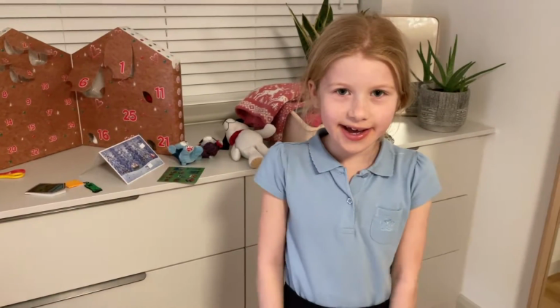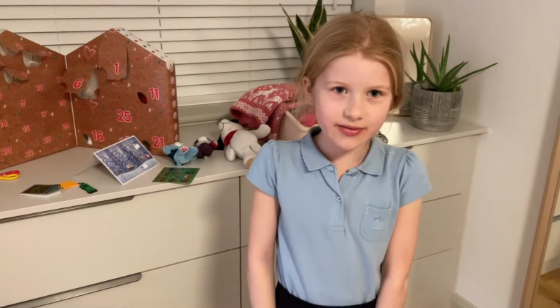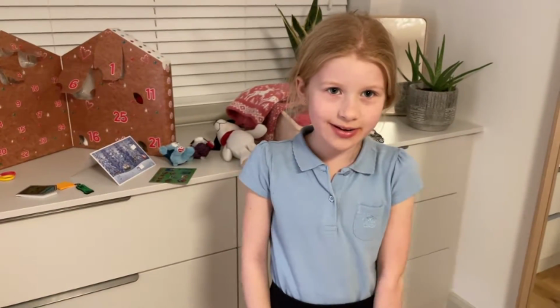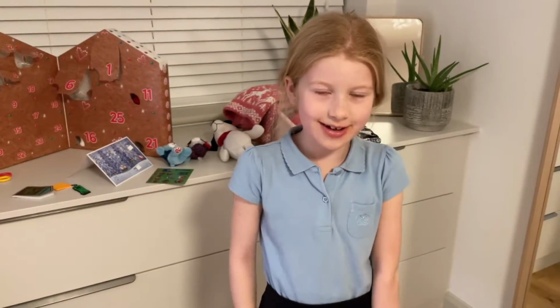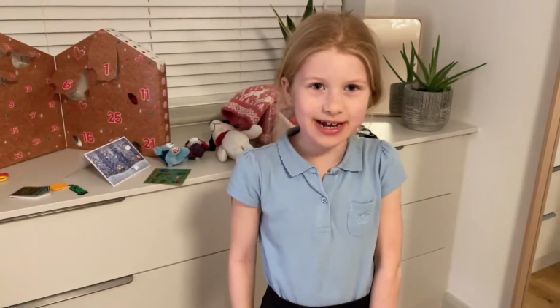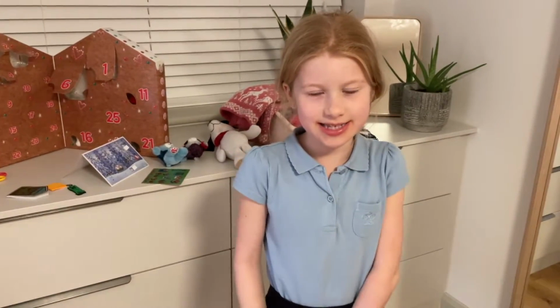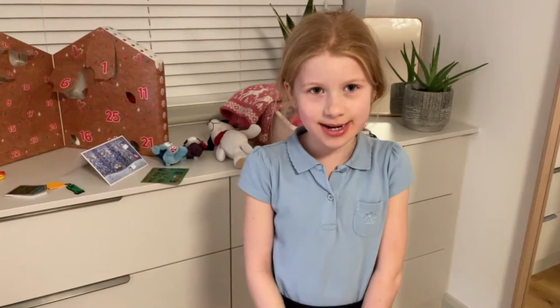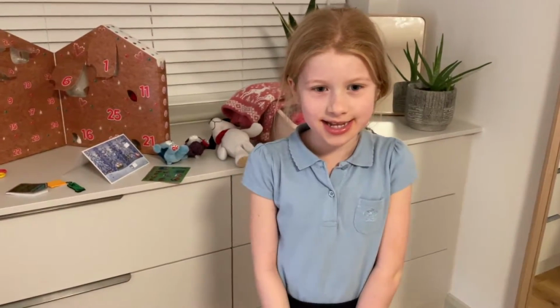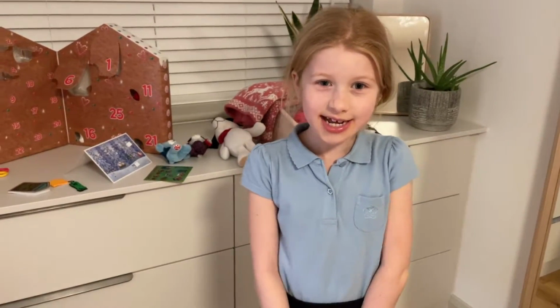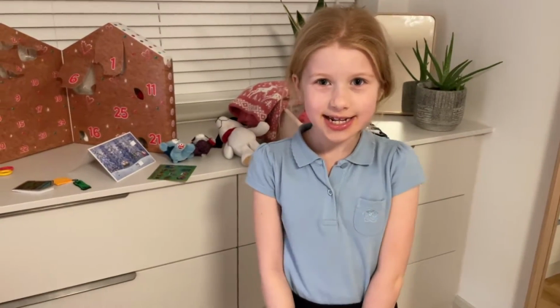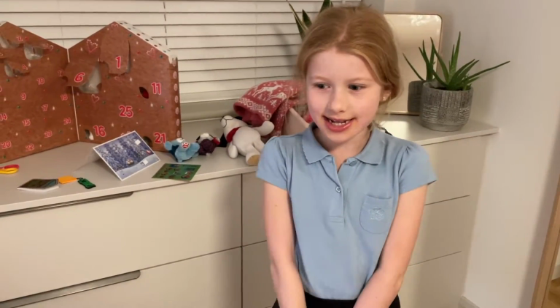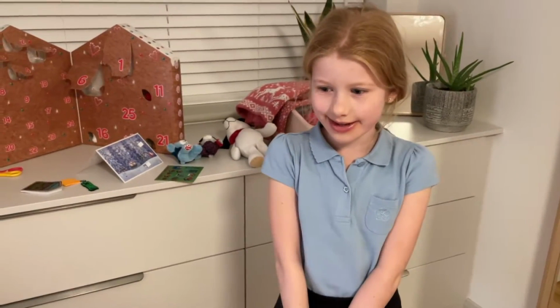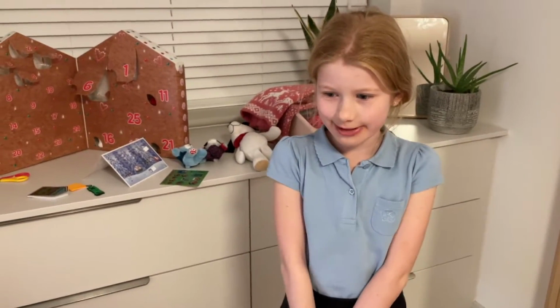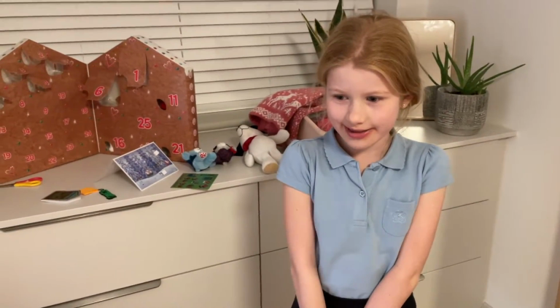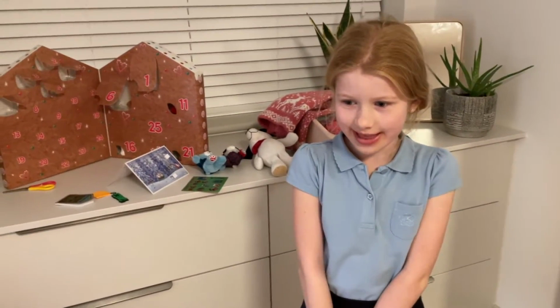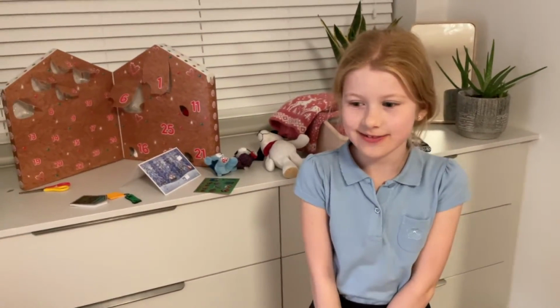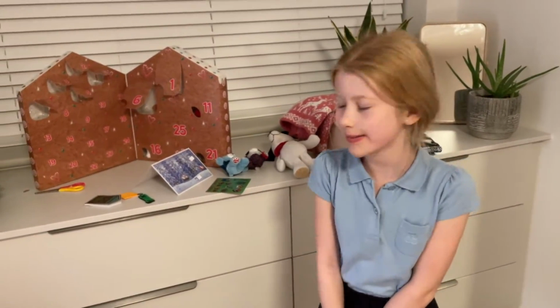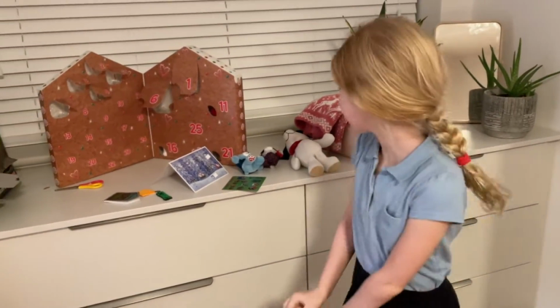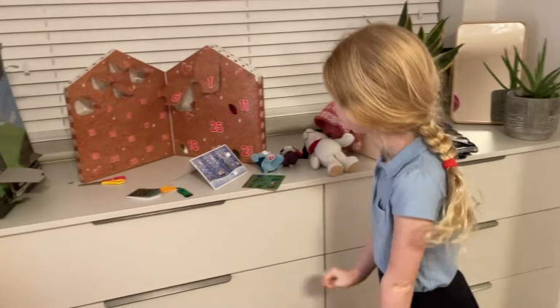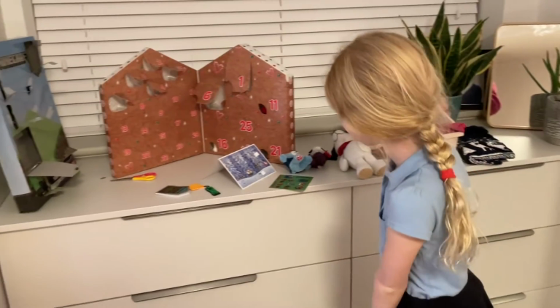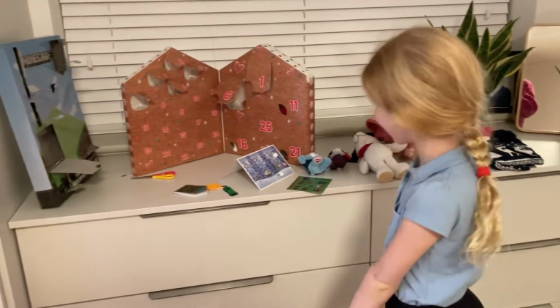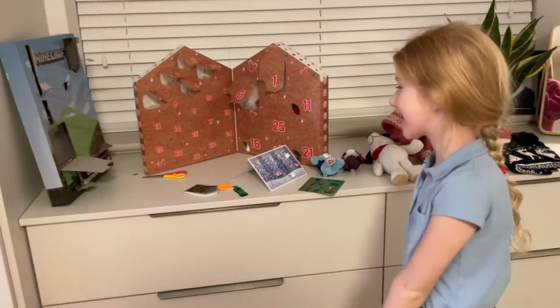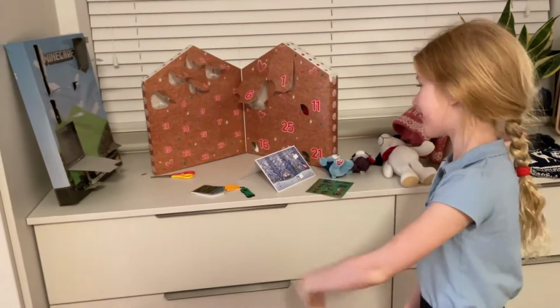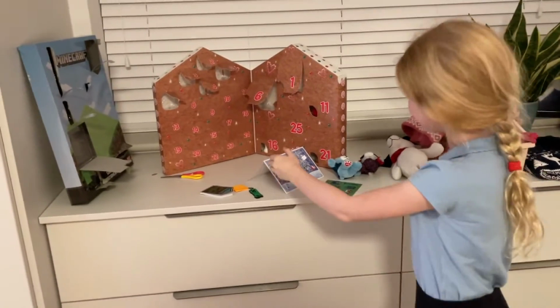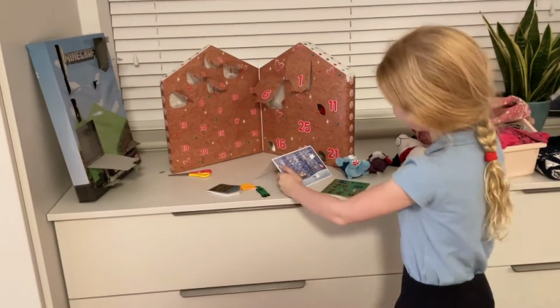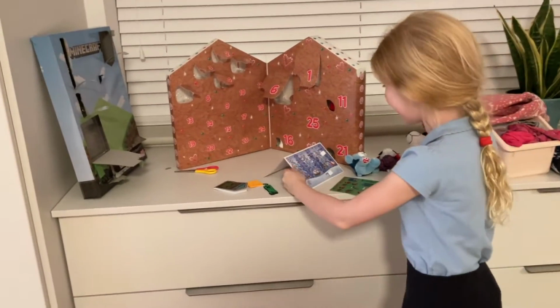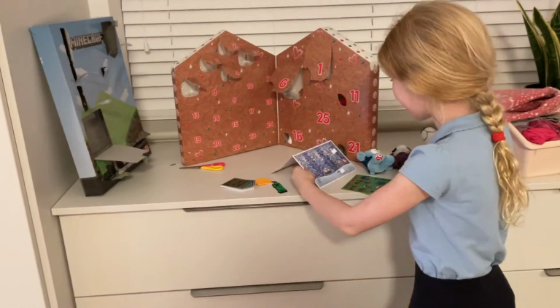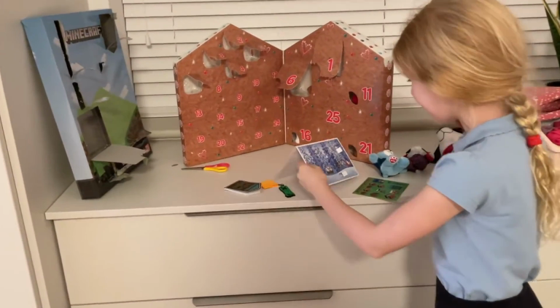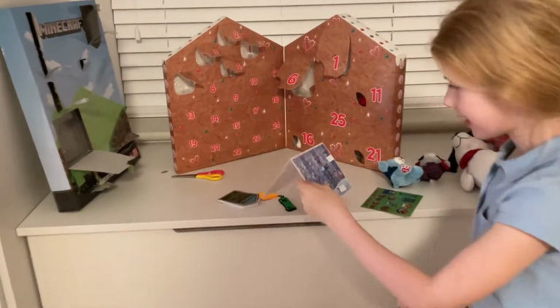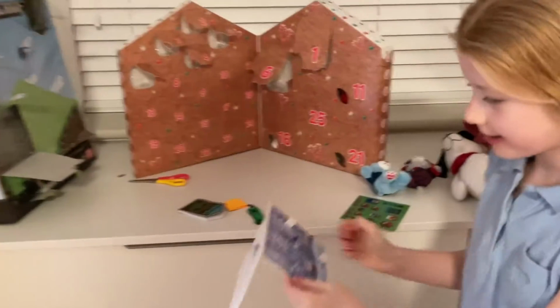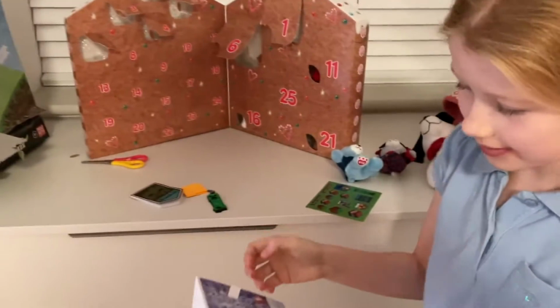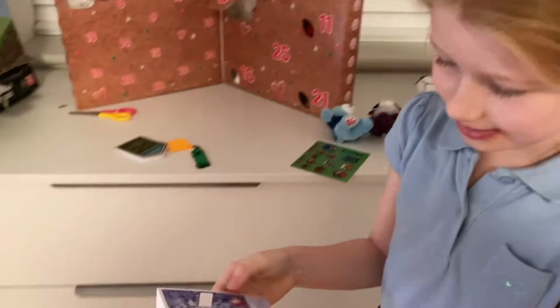Hi everyone, welcome back to Isabella's Theatre. Today we're going to be looking for the elf, and I'm going to show you what I'm going to do before we leave to go downstairs.